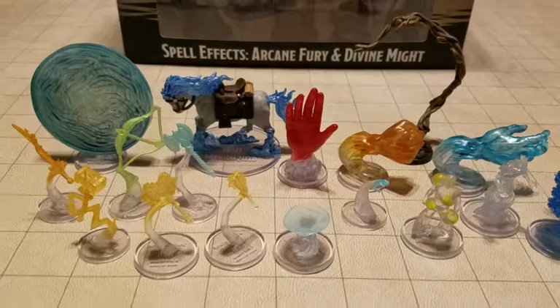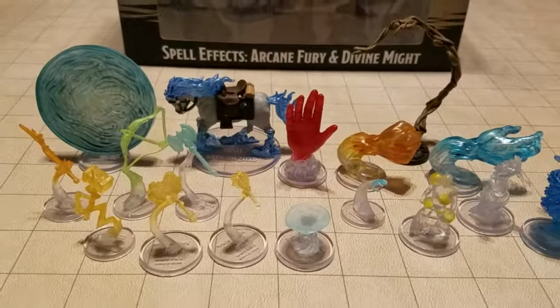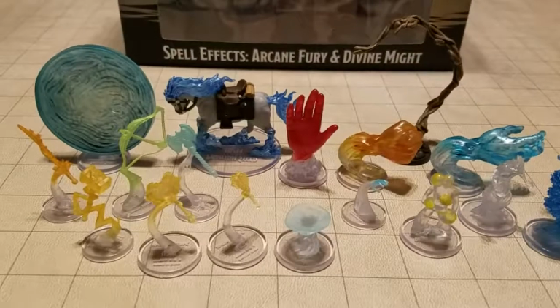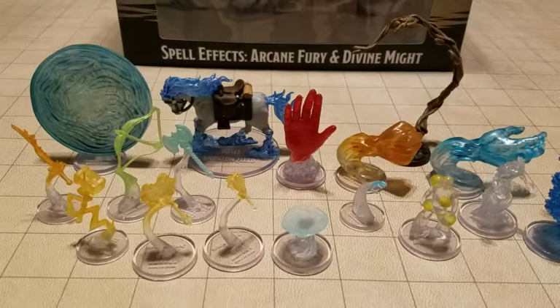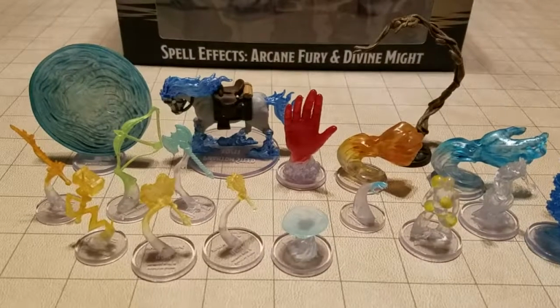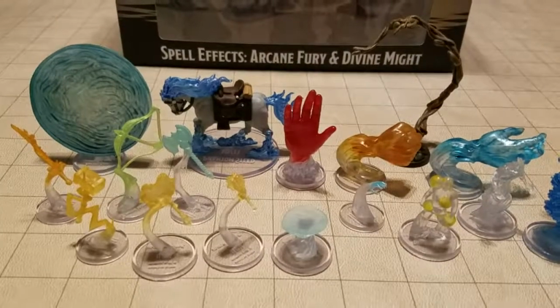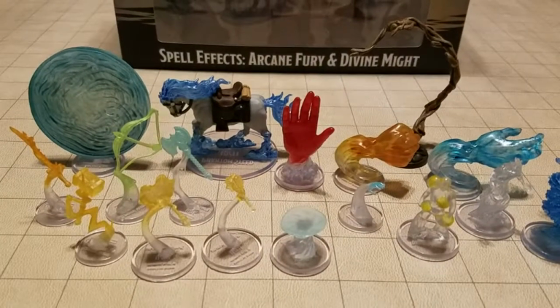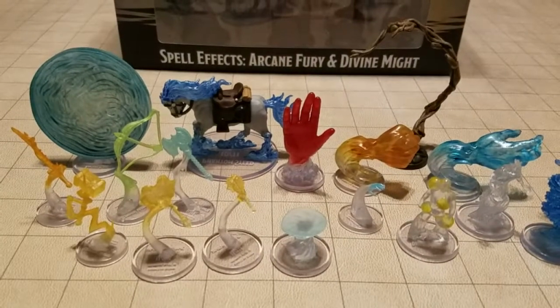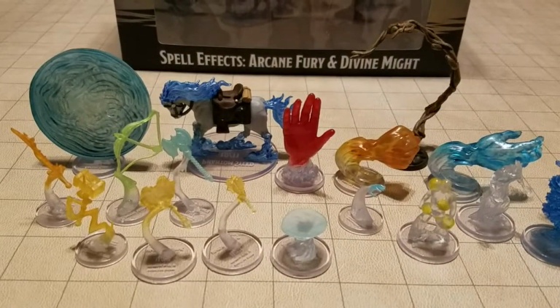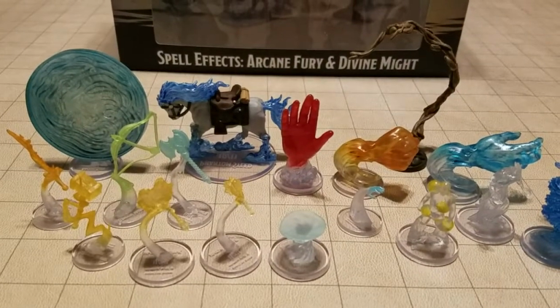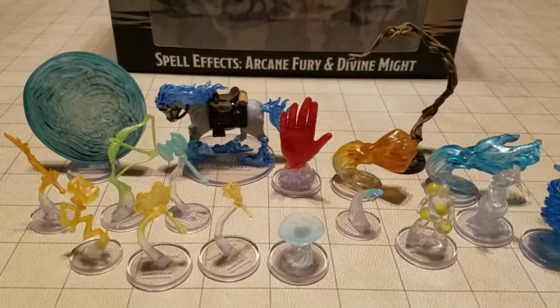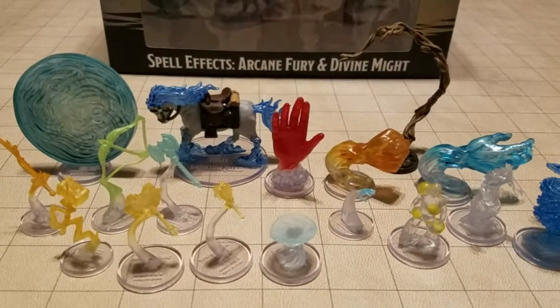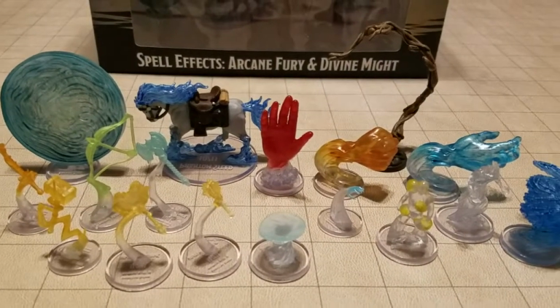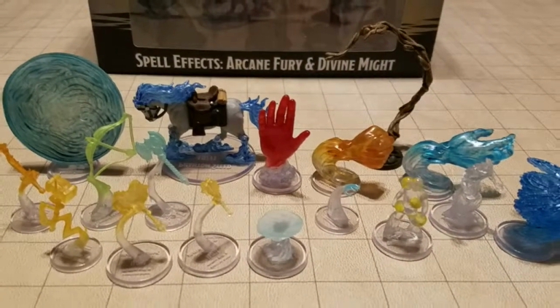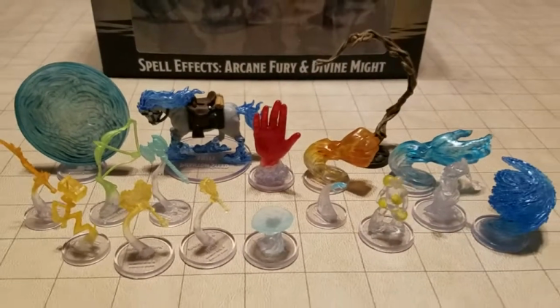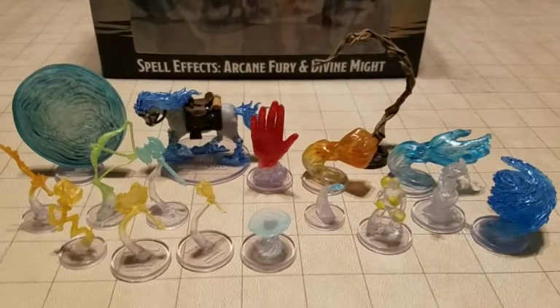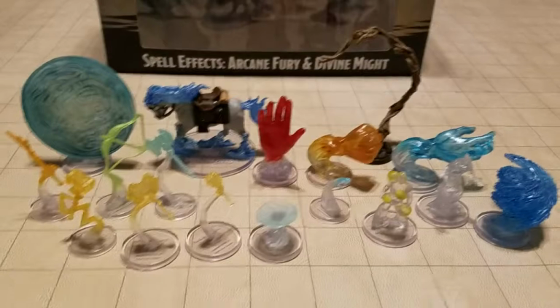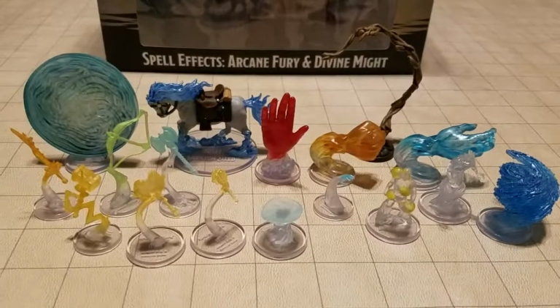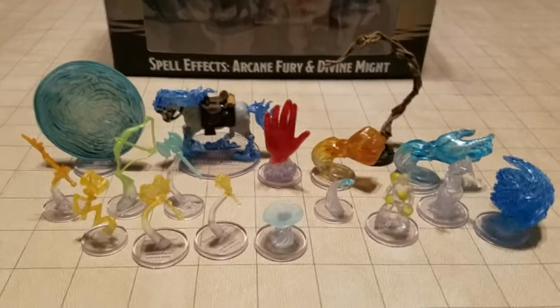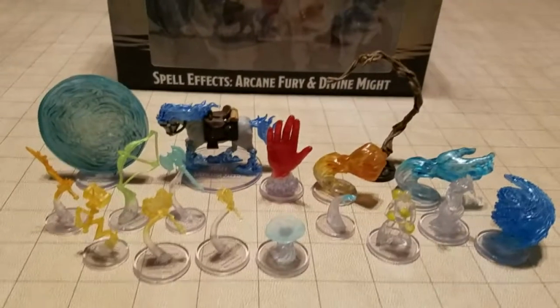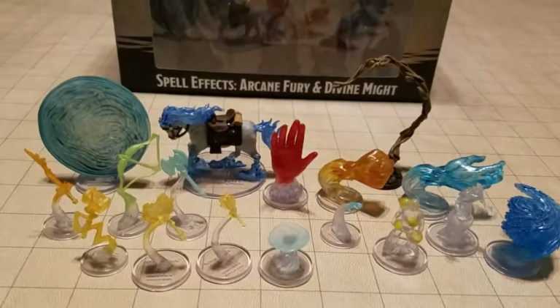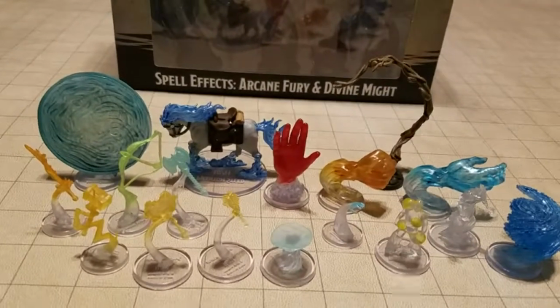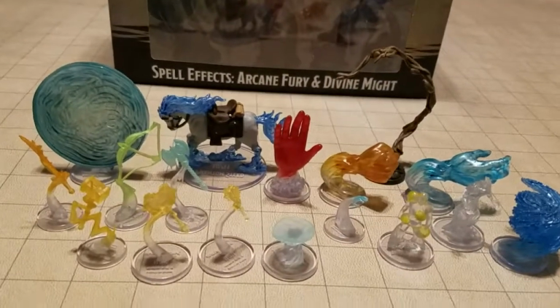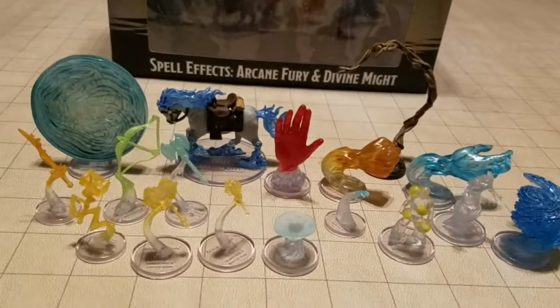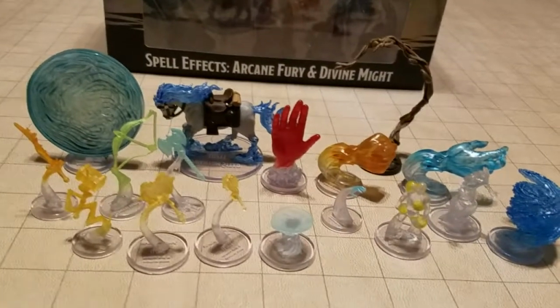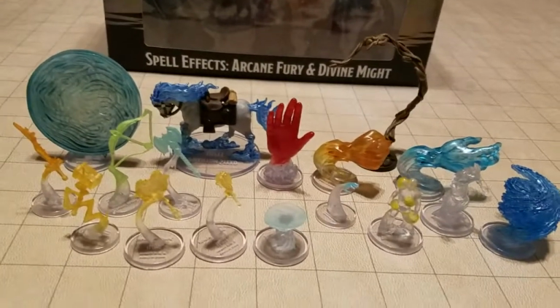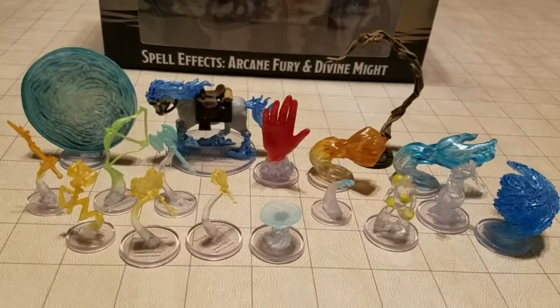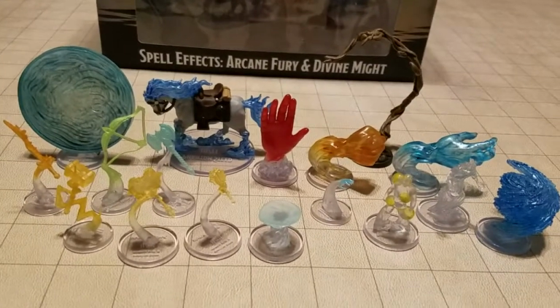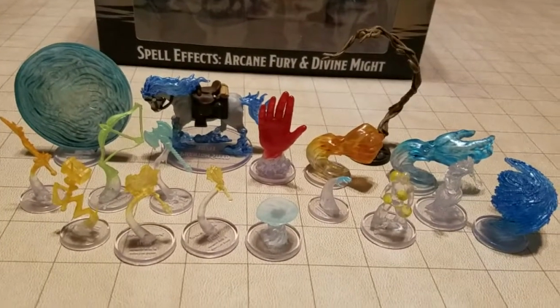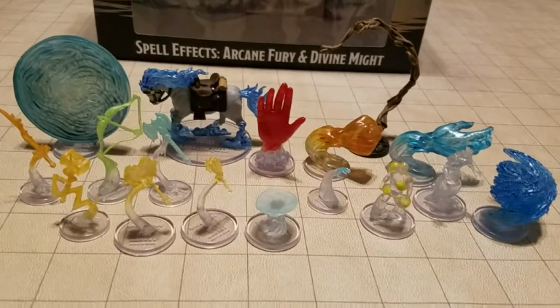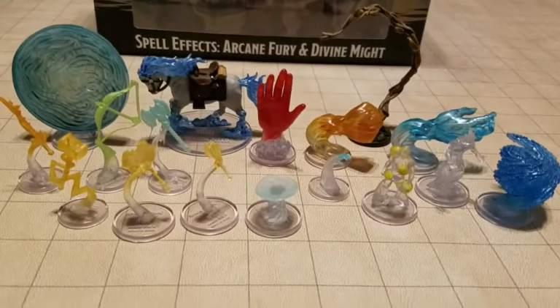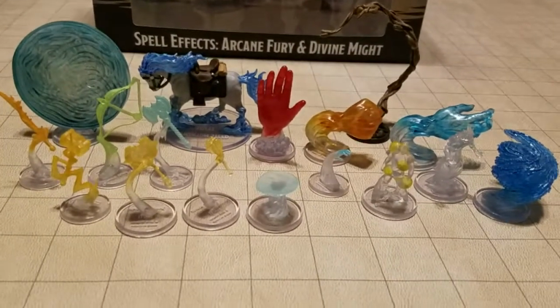Hey, OnlyPlayedWizbers here. I wanted to do a quick review of the Spellfix Arcane Fearing Divine Might Miniature set that just came out. This is a series of effectively just little classic spells represented by miniatures.